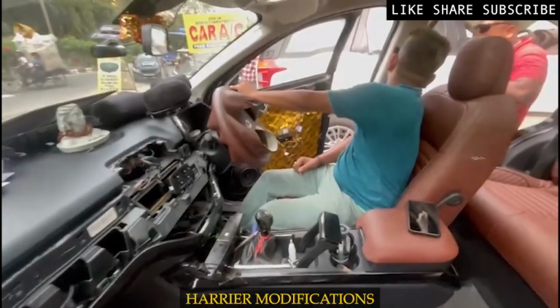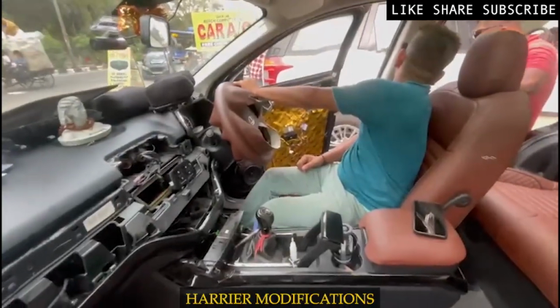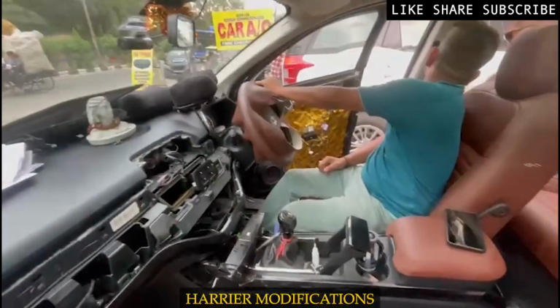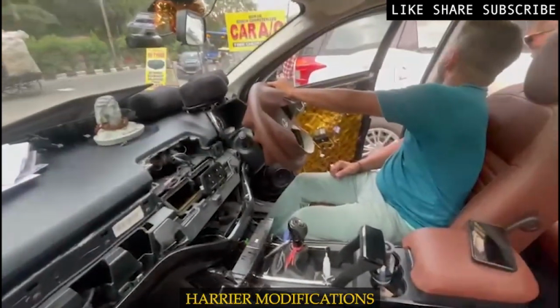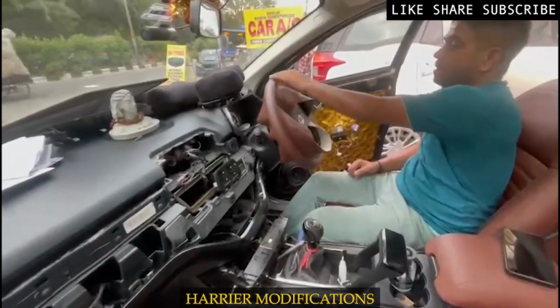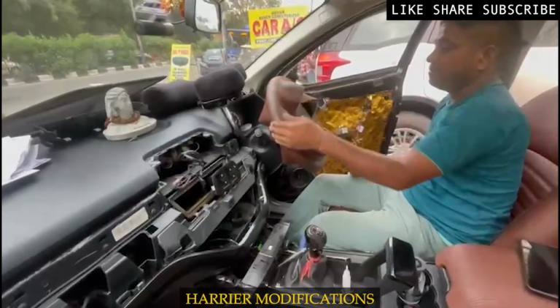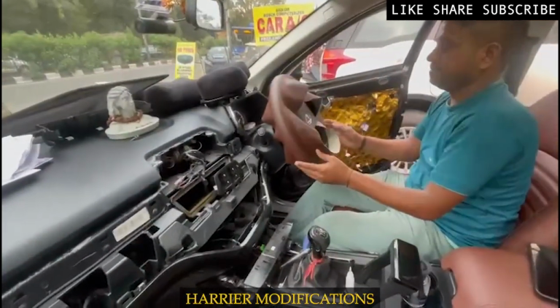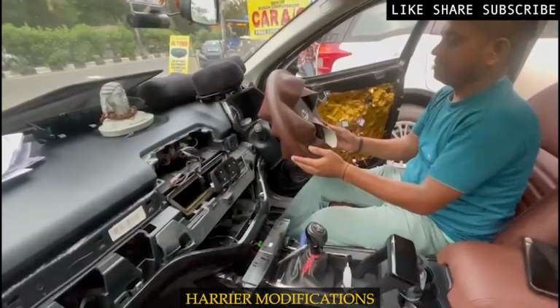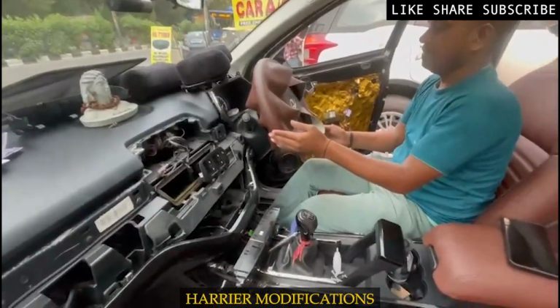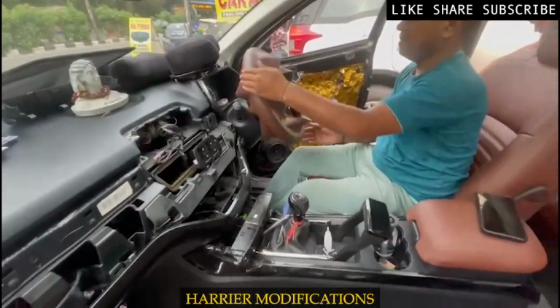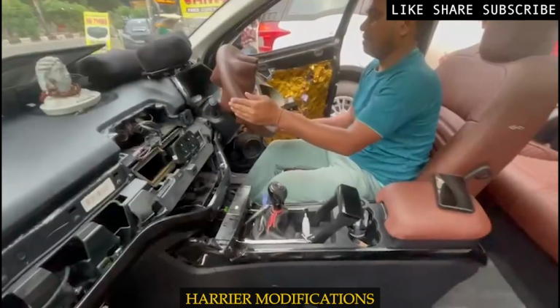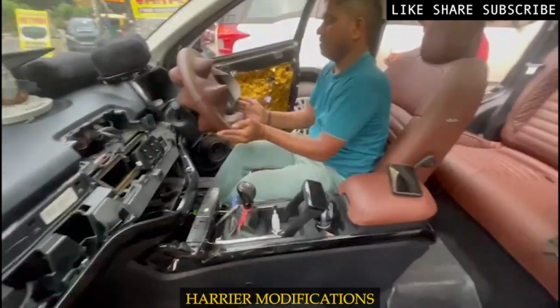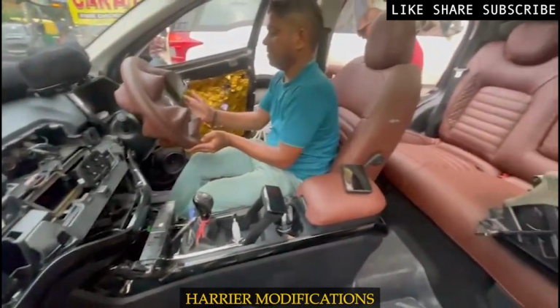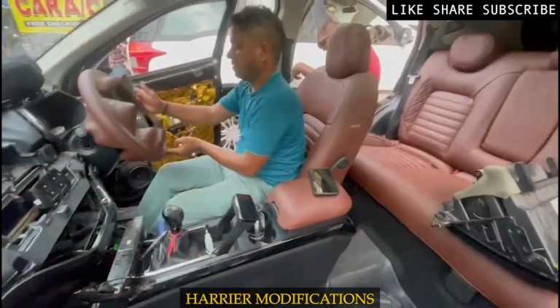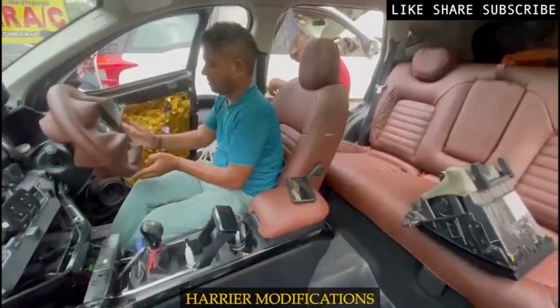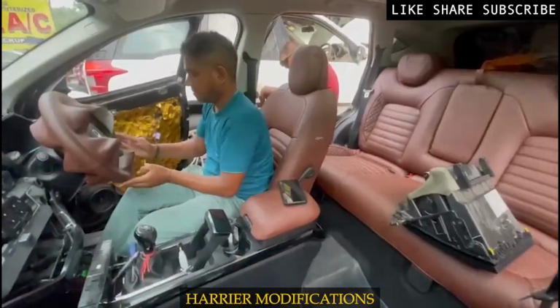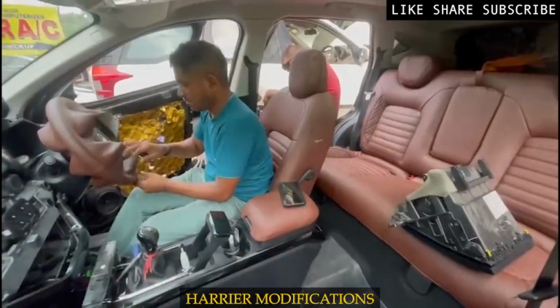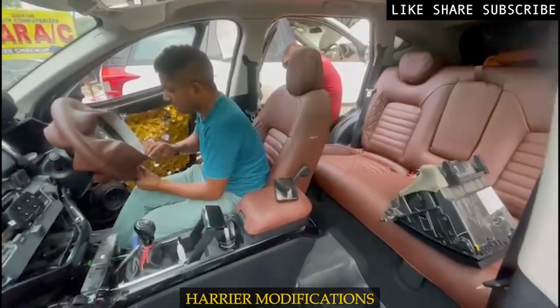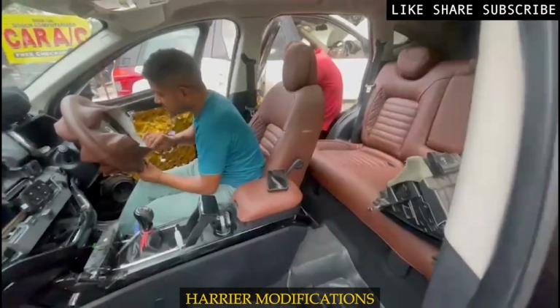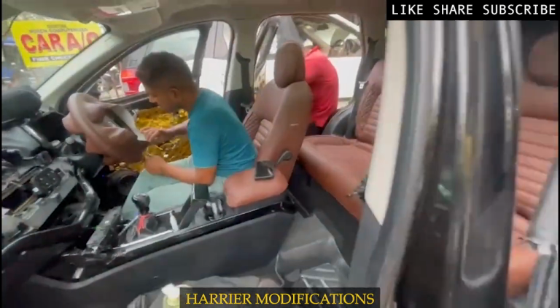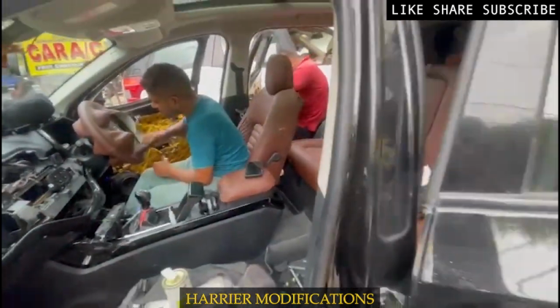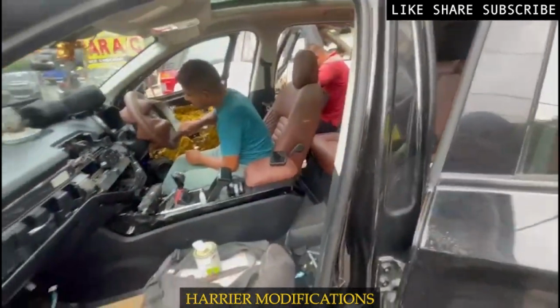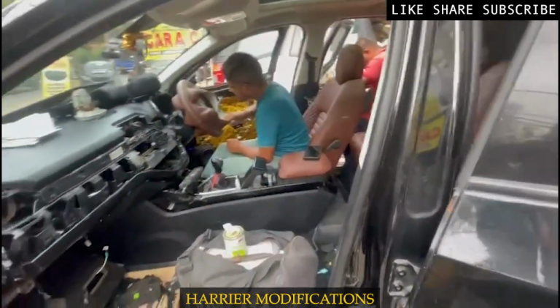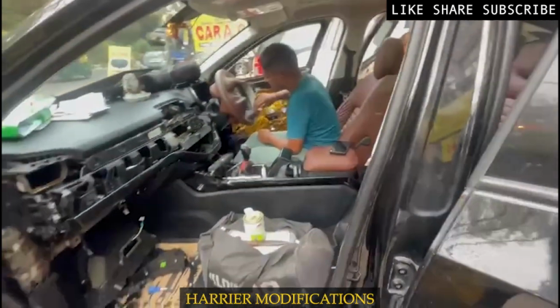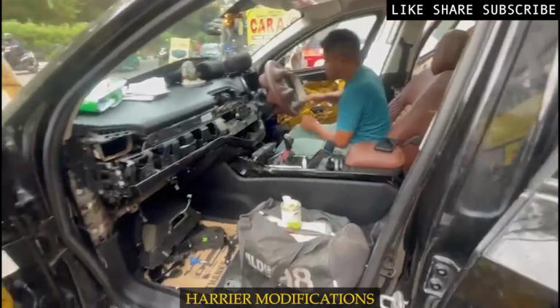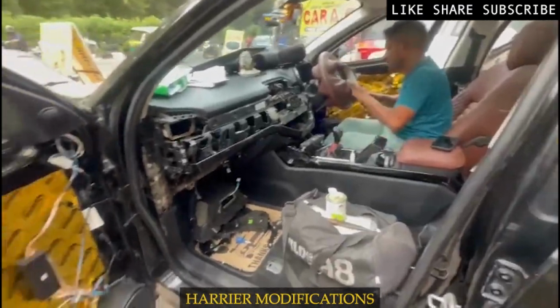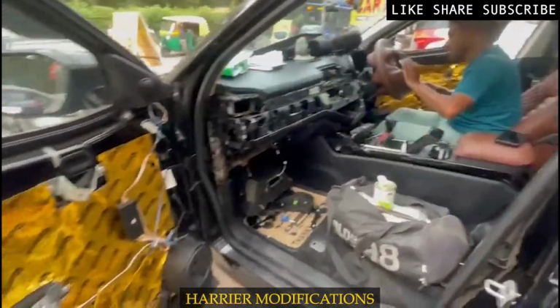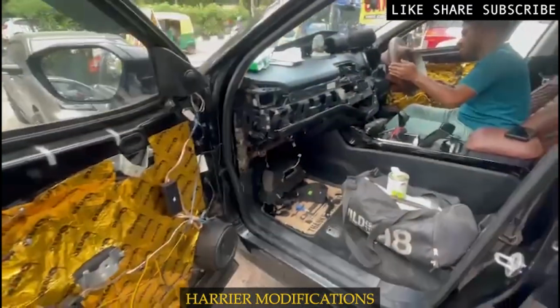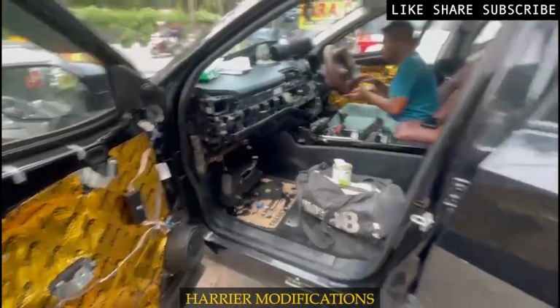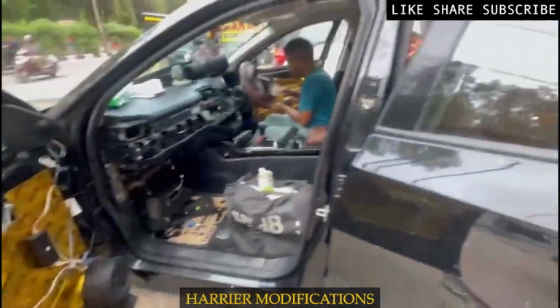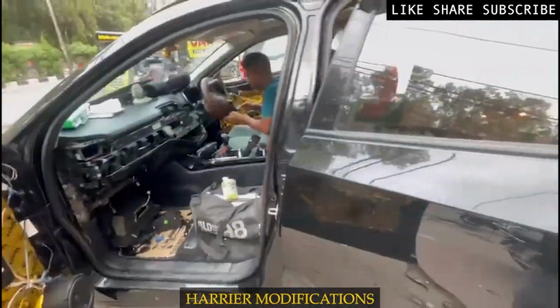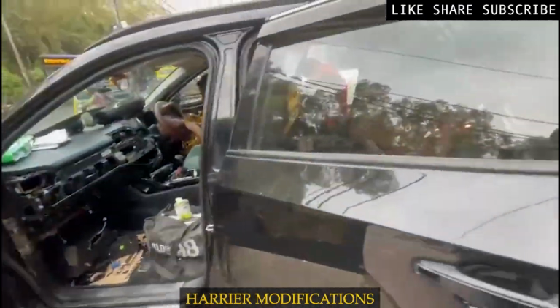Our steering is also starting. The dashboard is also running. The seat covers are almost ready. The seats are tight. The door panels are also ready, but the doors are closed.